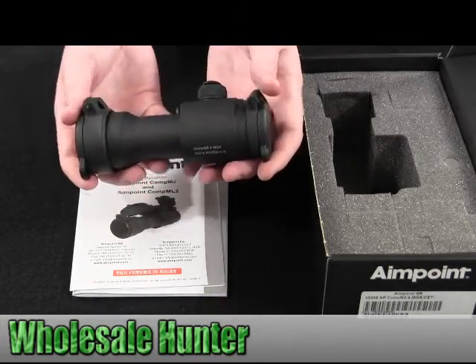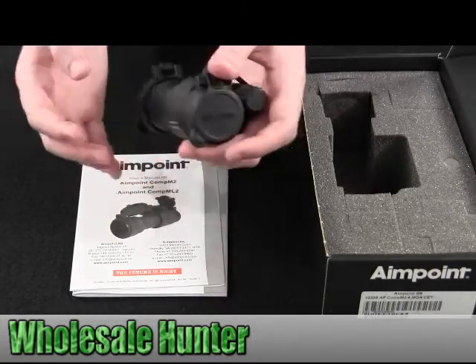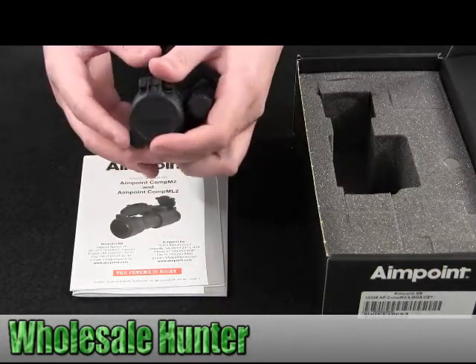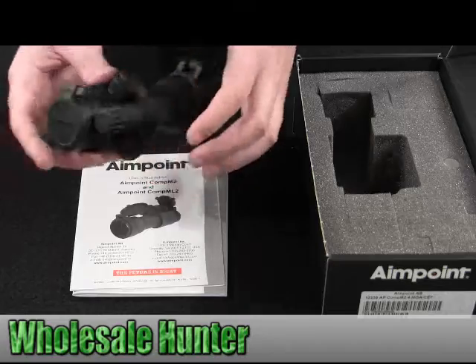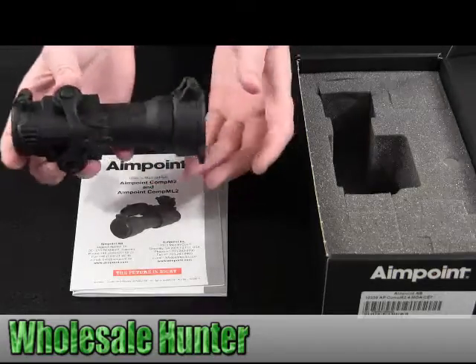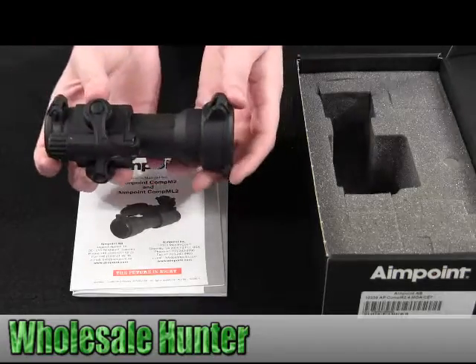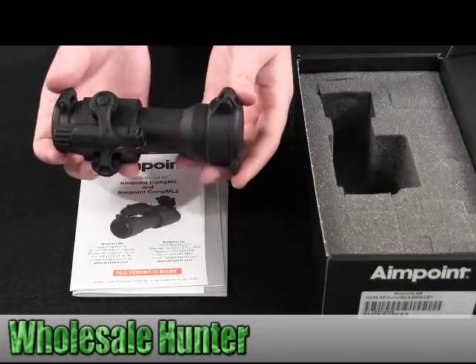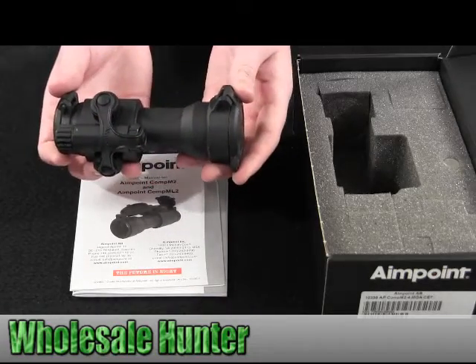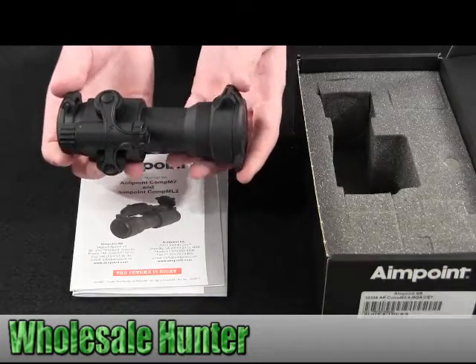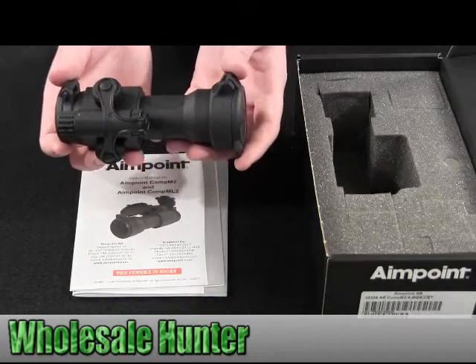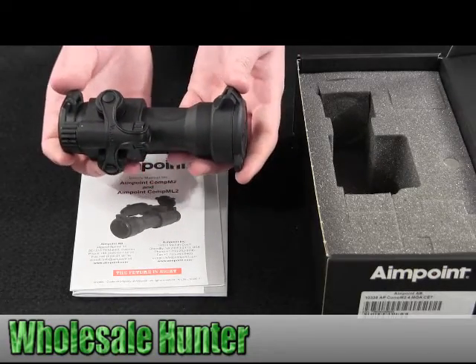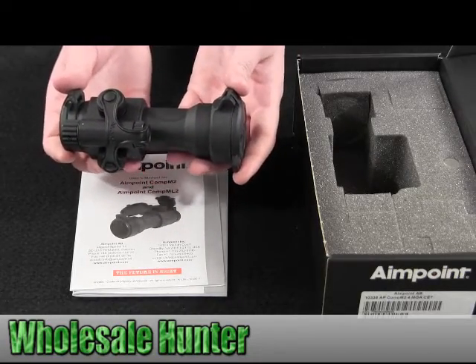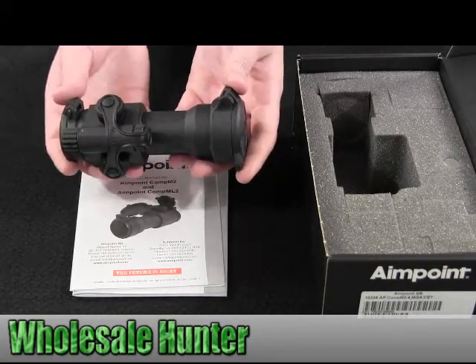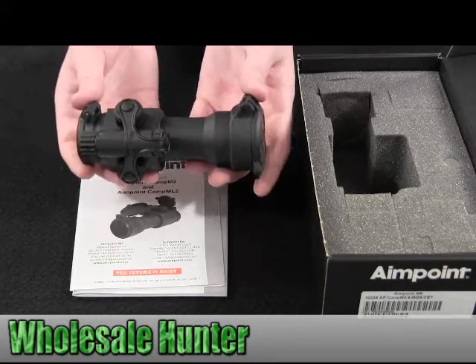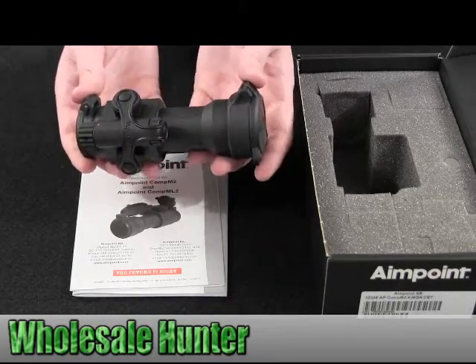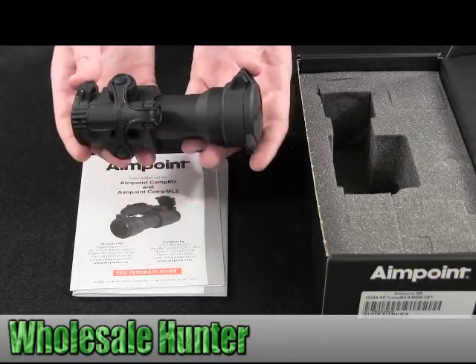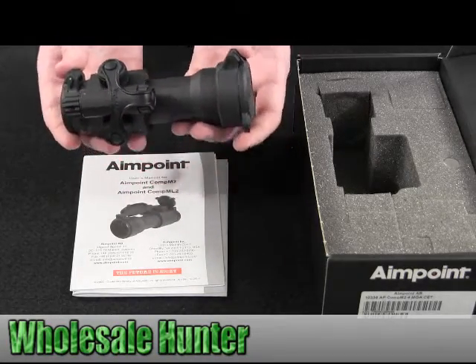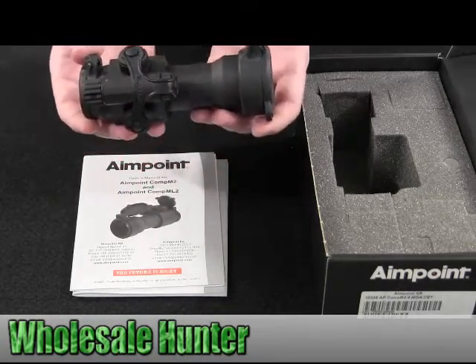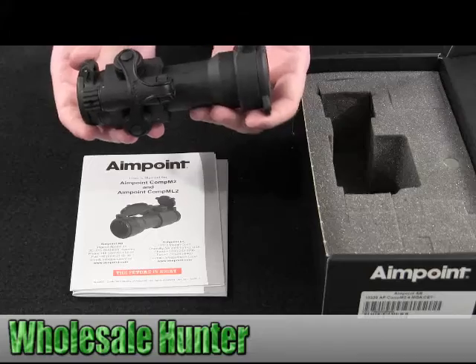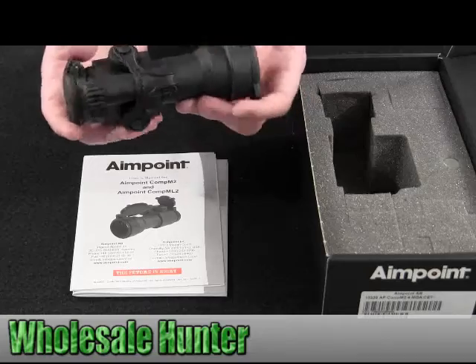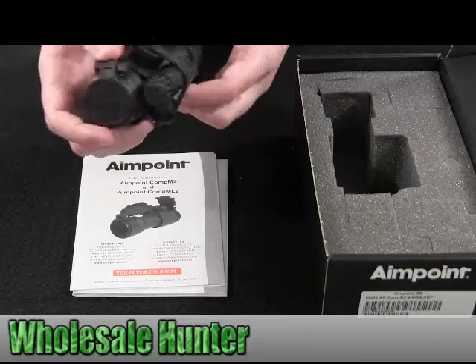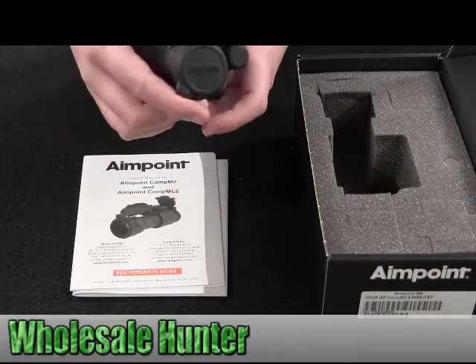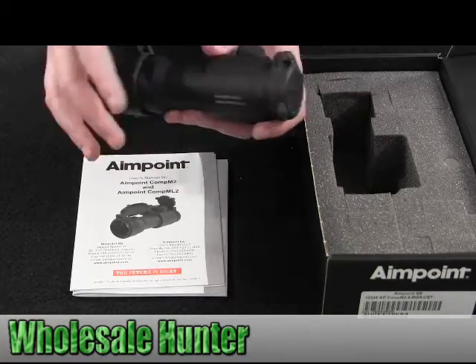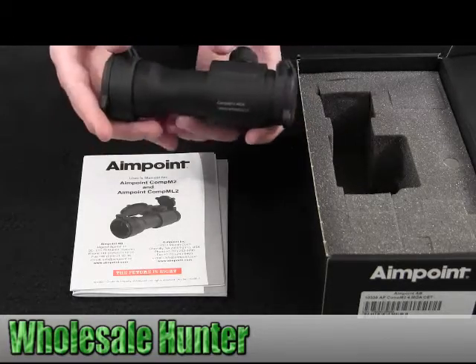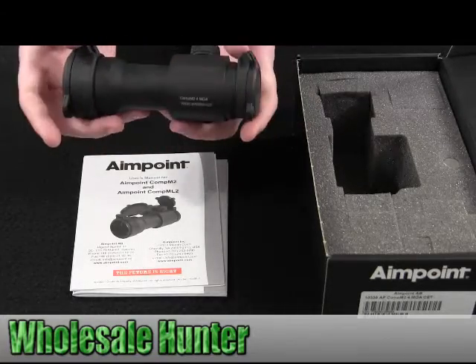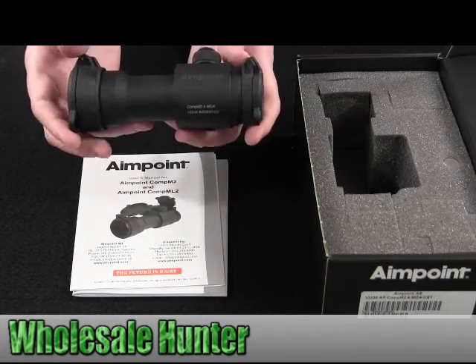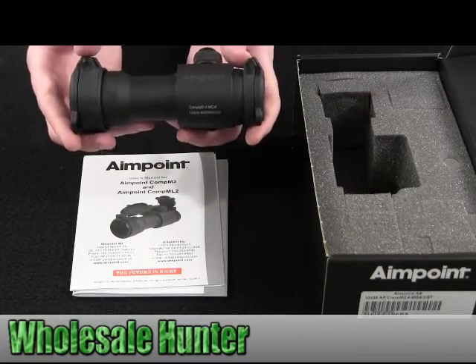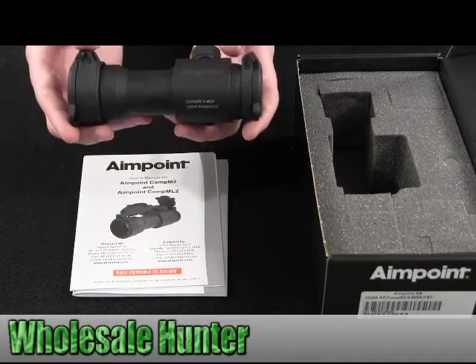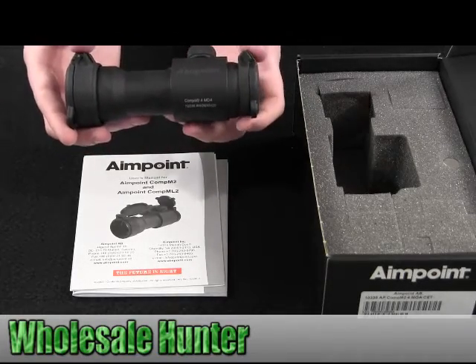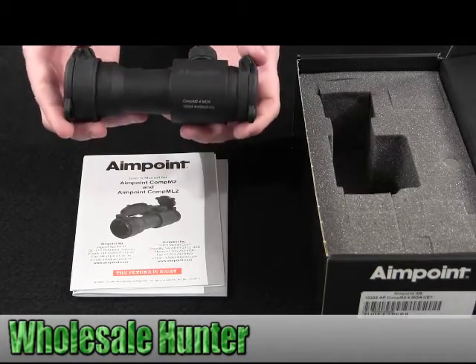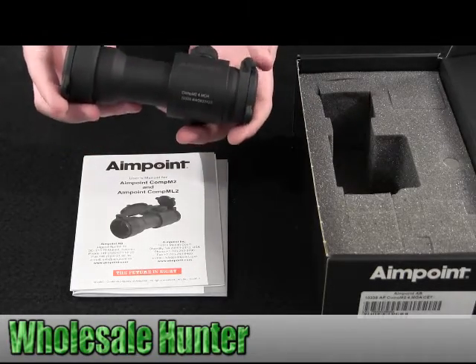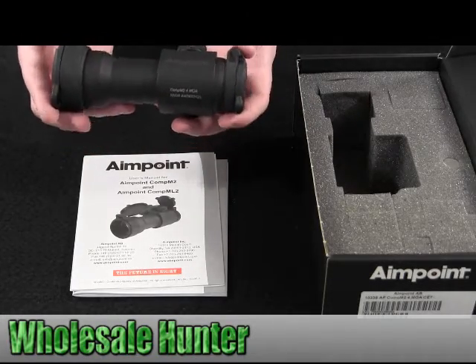It holds up under the roughest physical handling and can withstand the most severe weather conditions and temperatures. It's compatible with every generation of NVD.